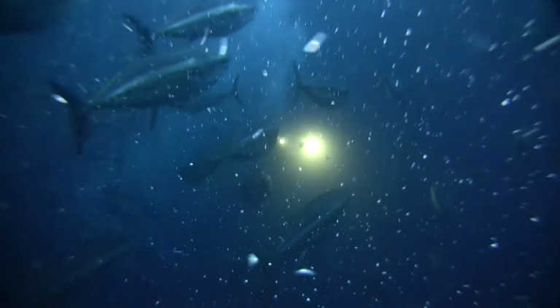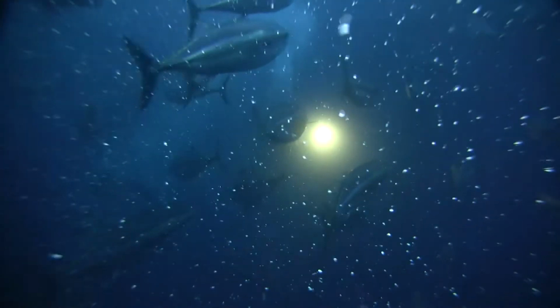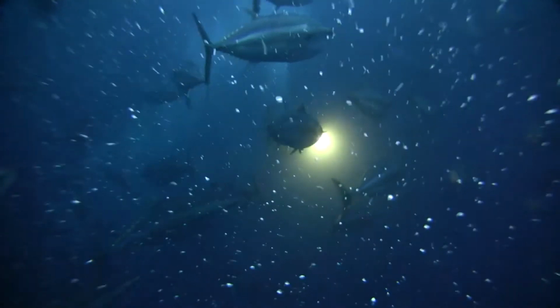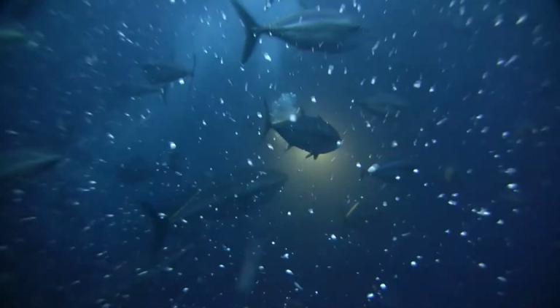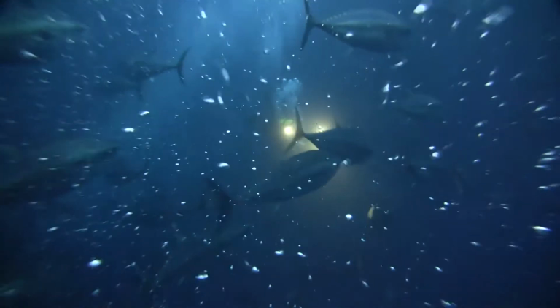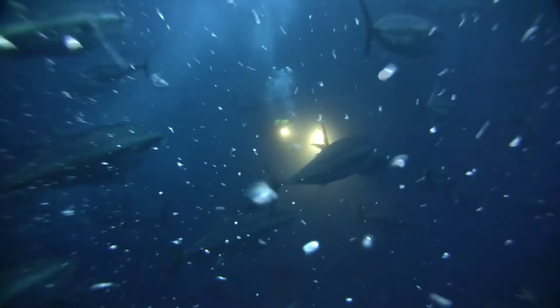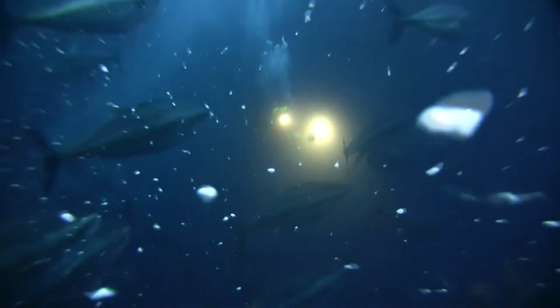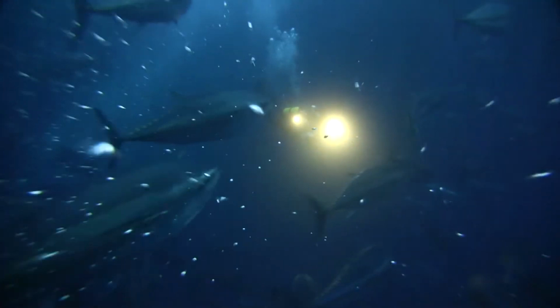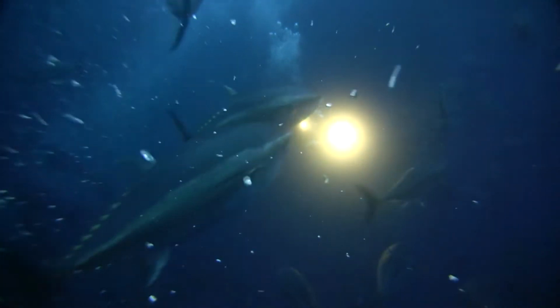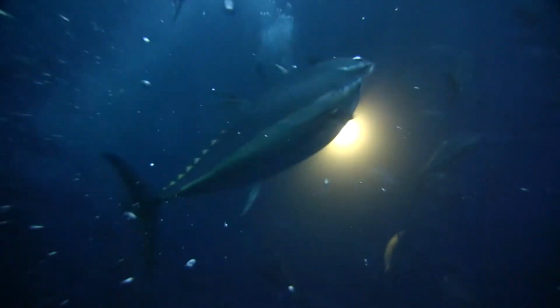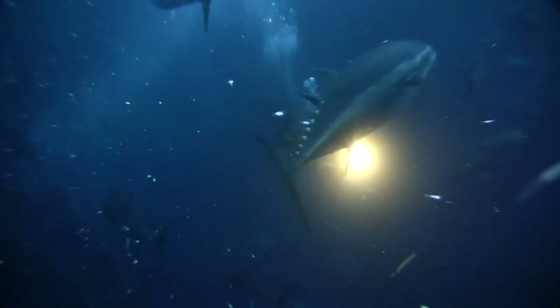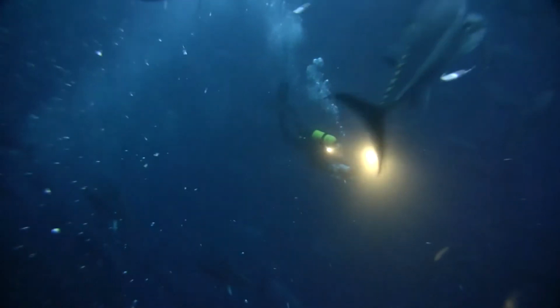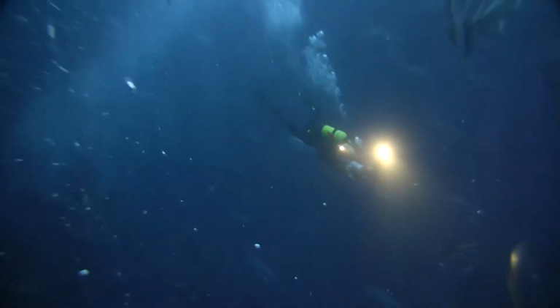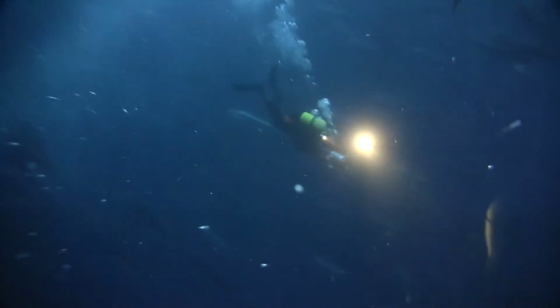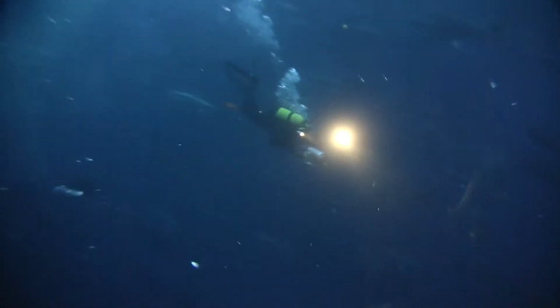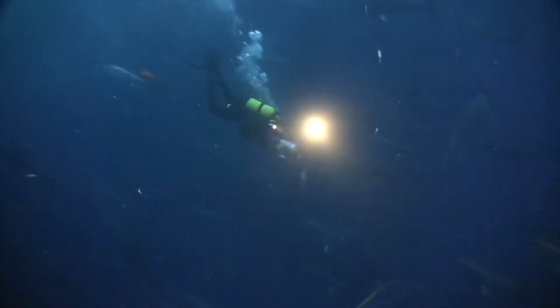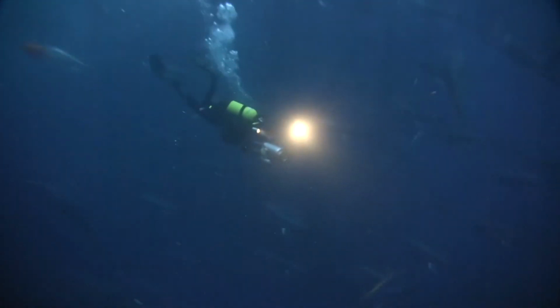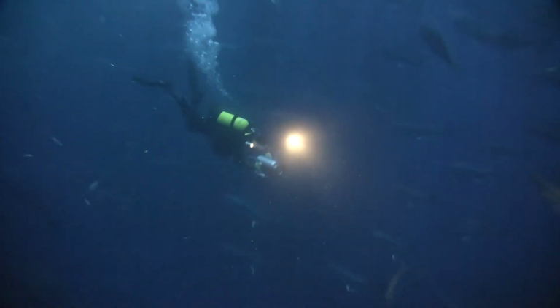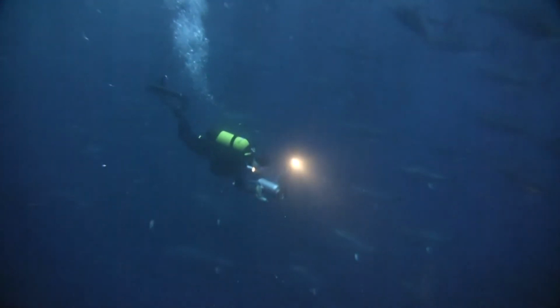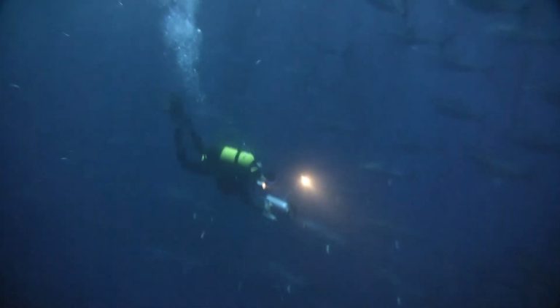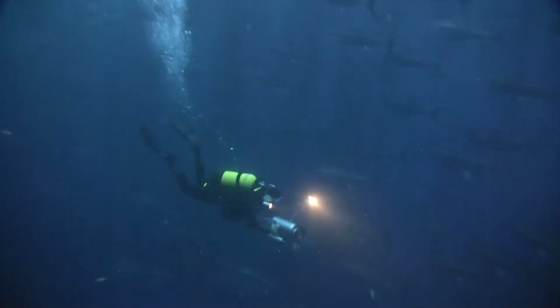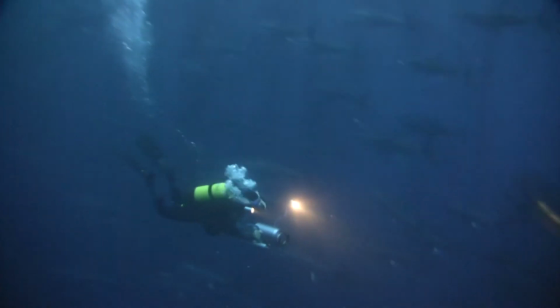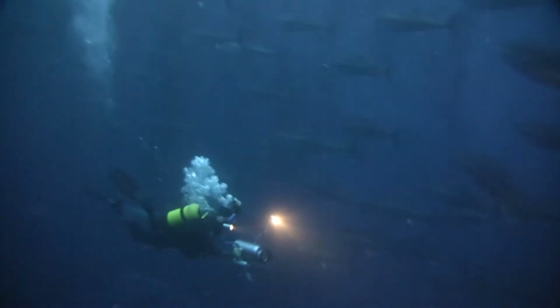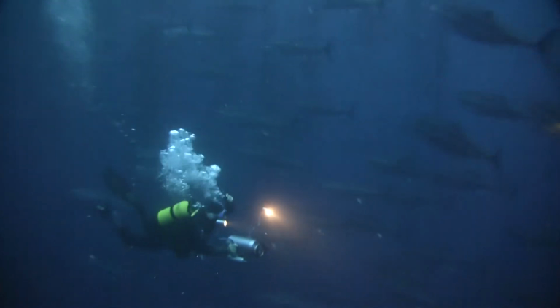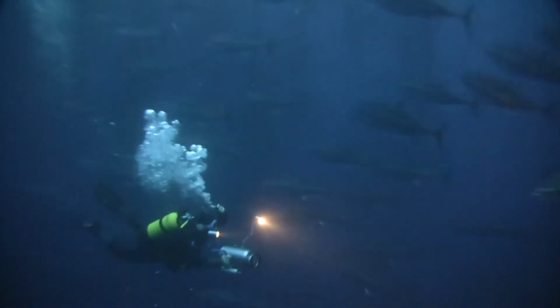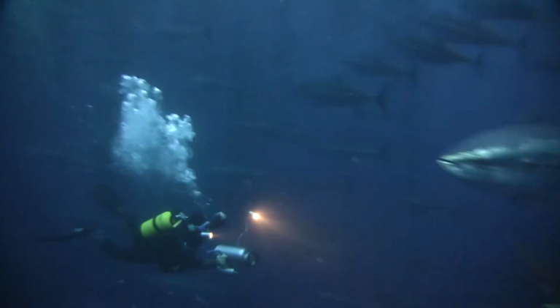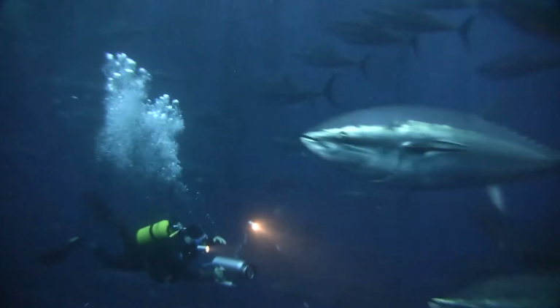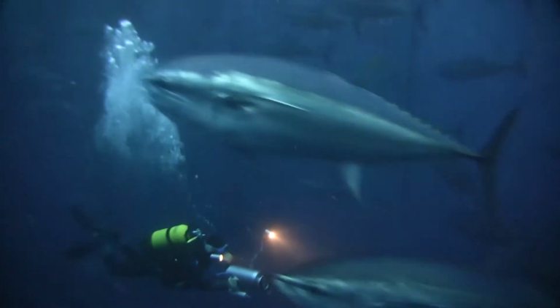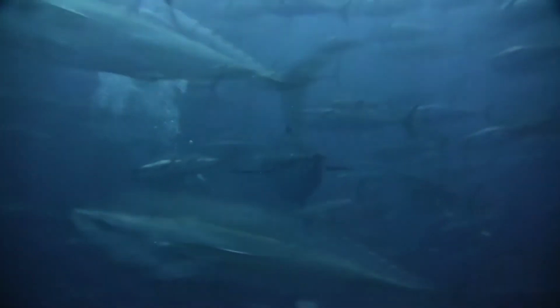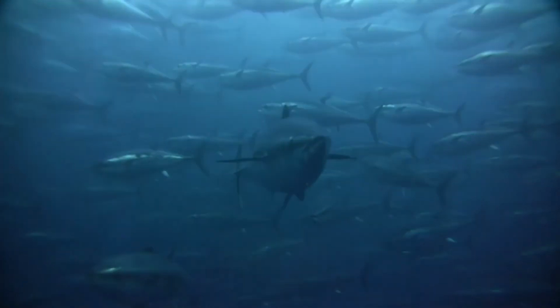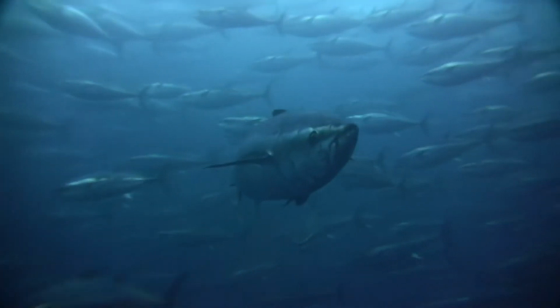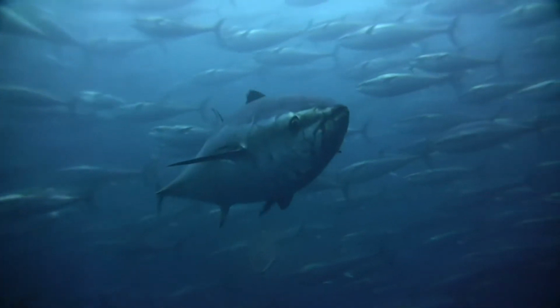Forty-five tons of fish are needed each day to feed the tuna on a farm with six cages. Their diet includes mackerel, sardines, and calamari, often shipped from many thousands of miles away.